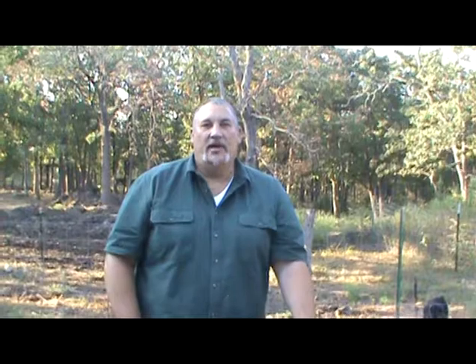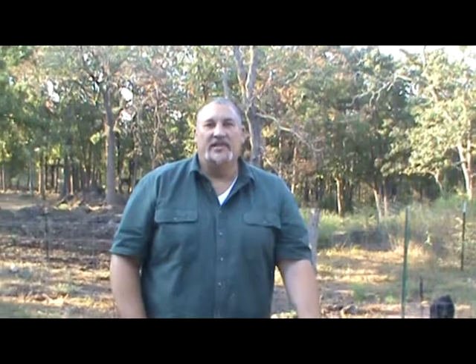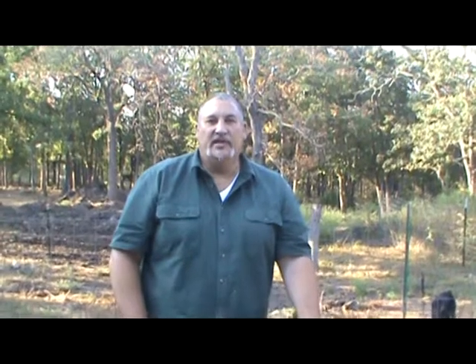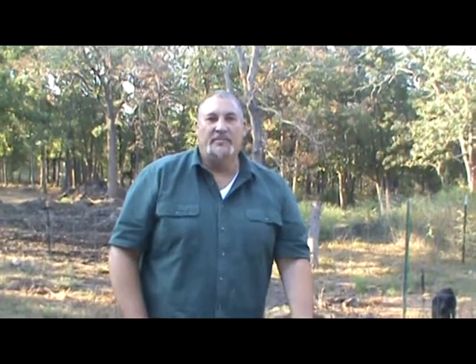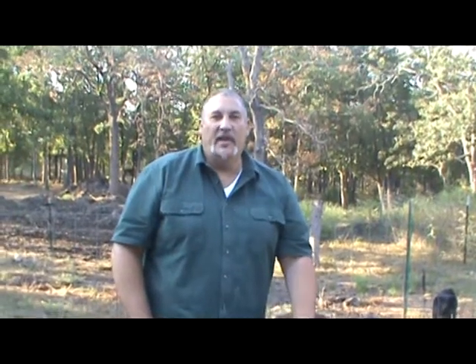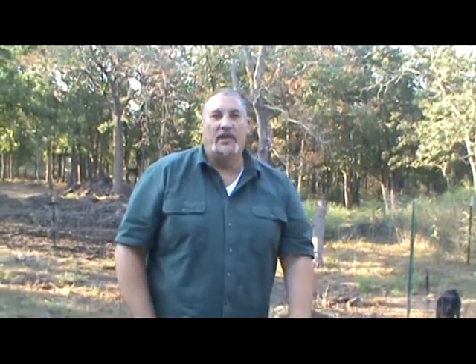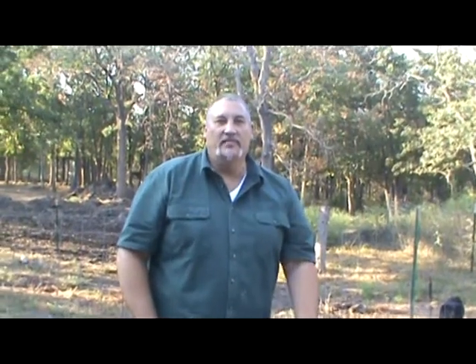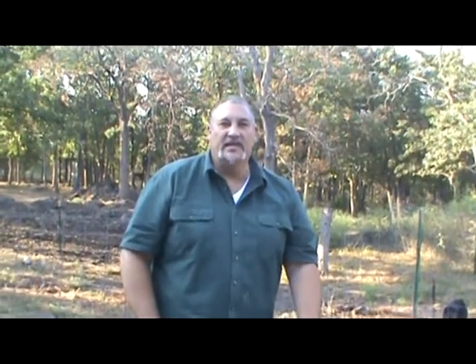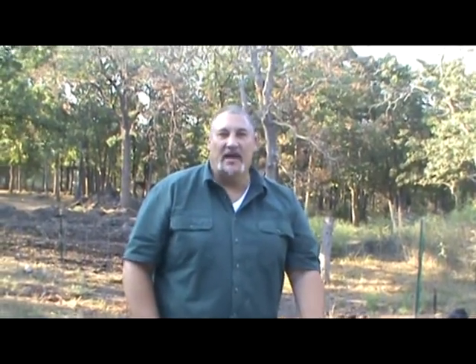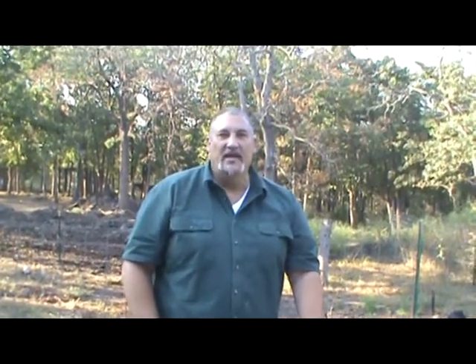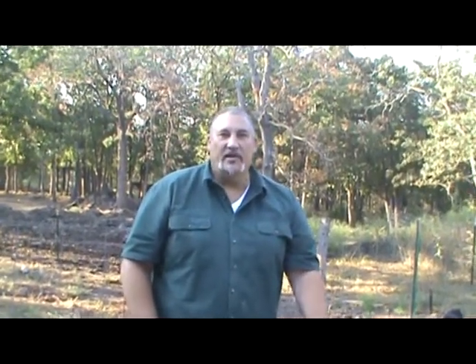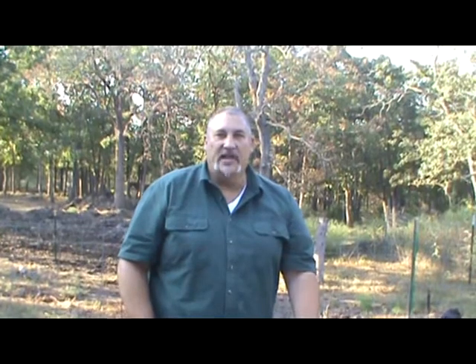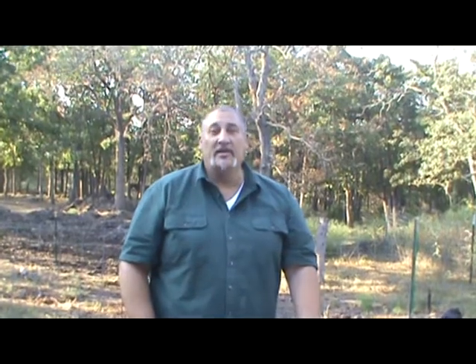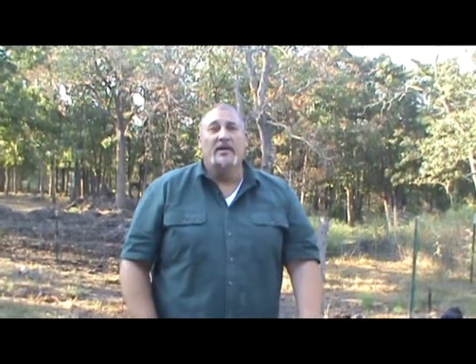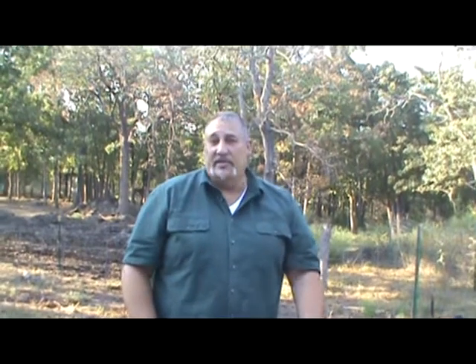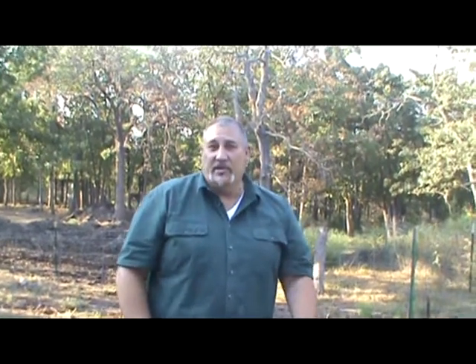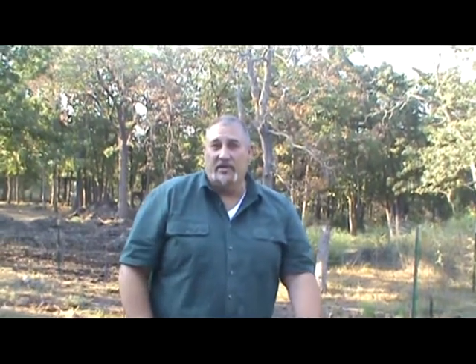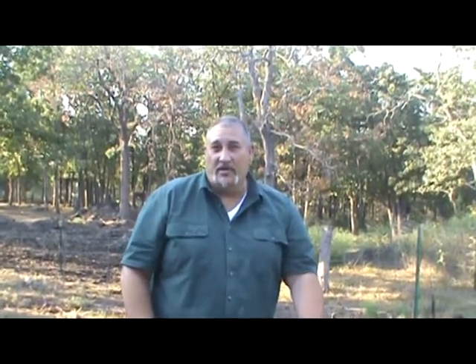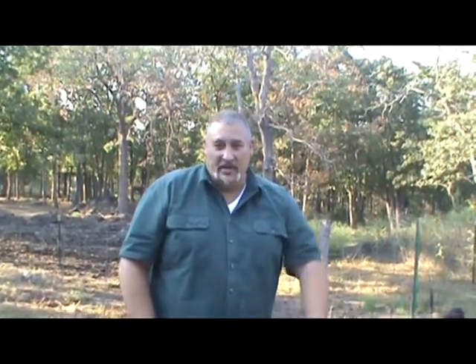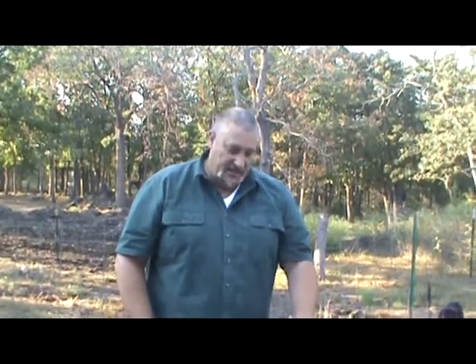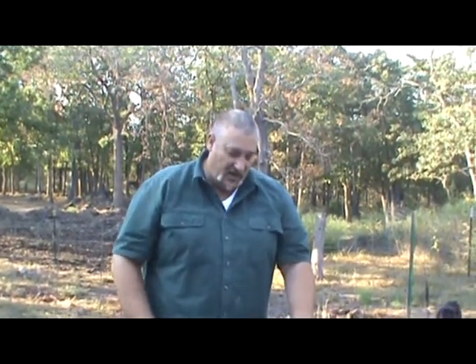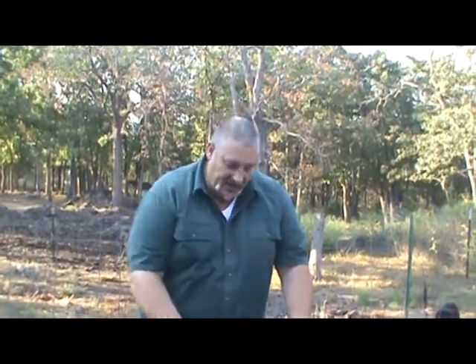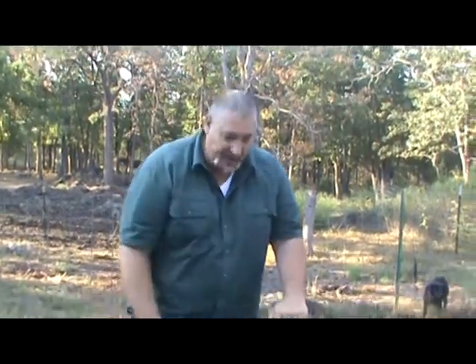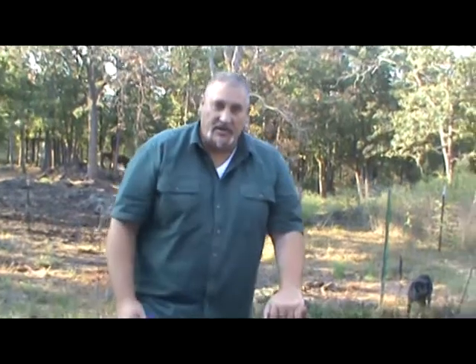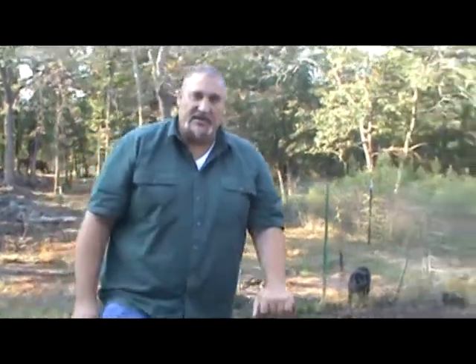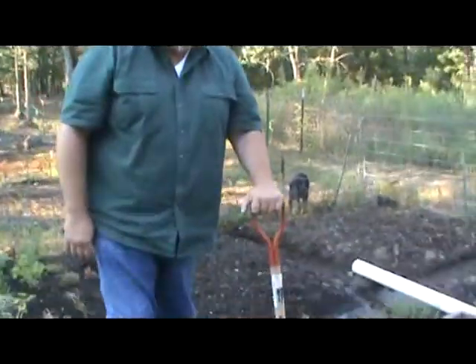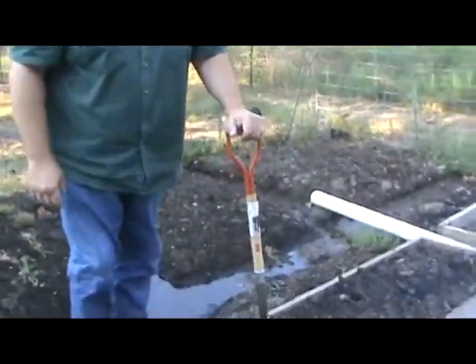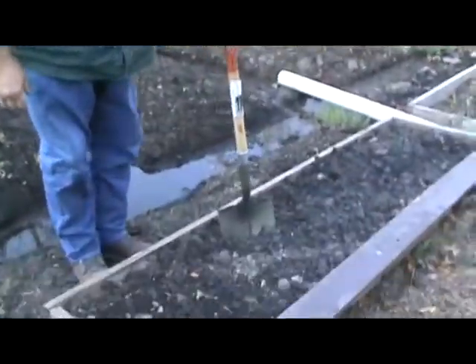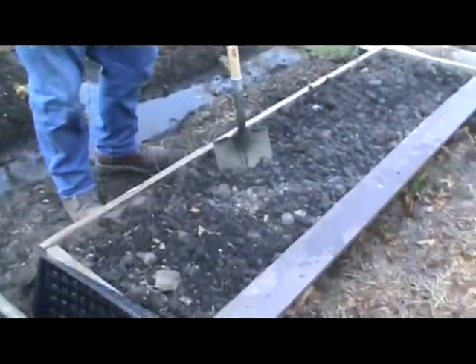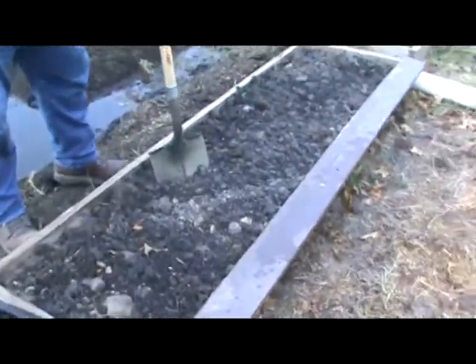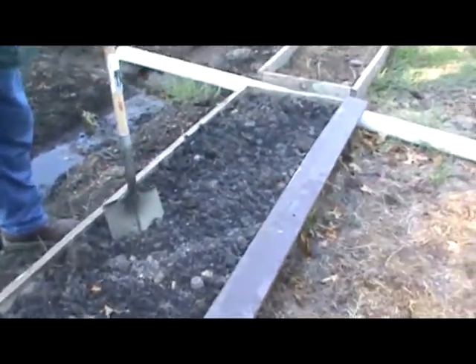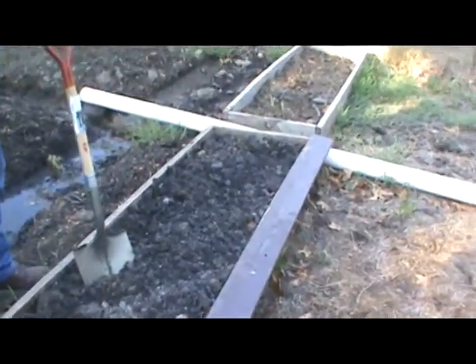Hello again, this is Big John Lipscomb with EldoradoHeirloomSeeds.com and your gardening tip. Another method you can use in your garden is raised bed gardening. This is something we have done as a family for 20 years.